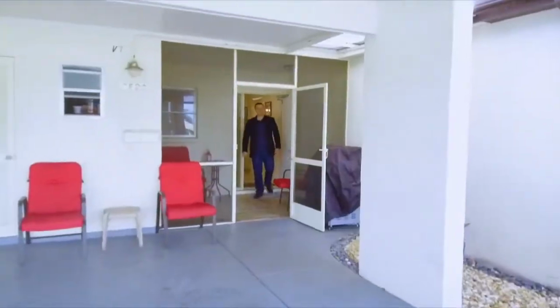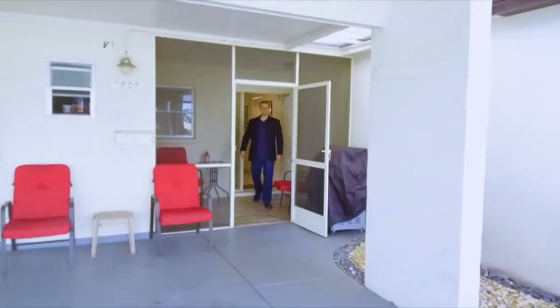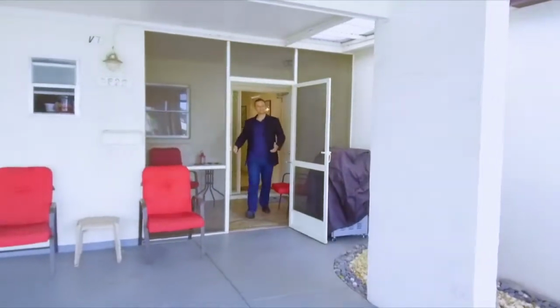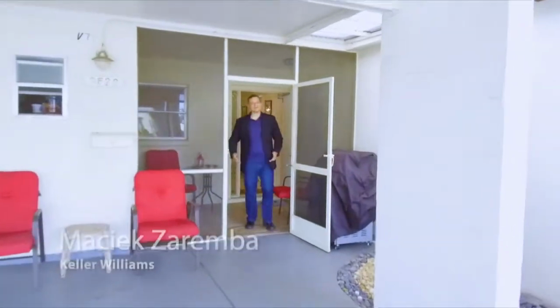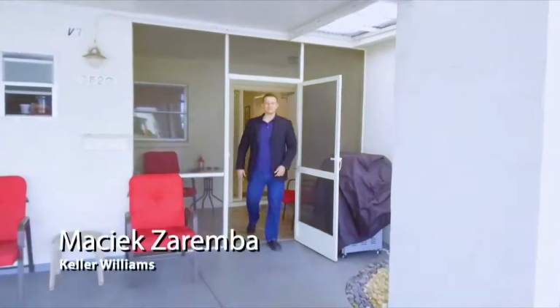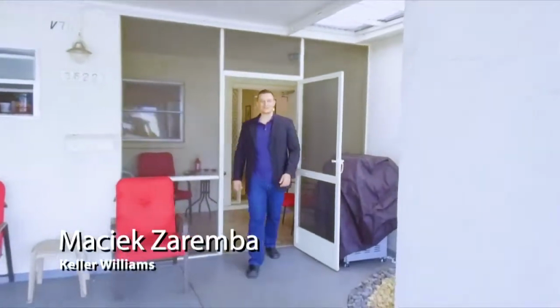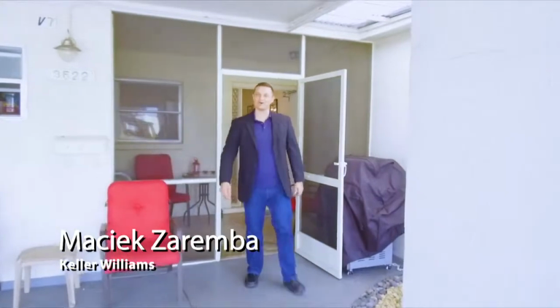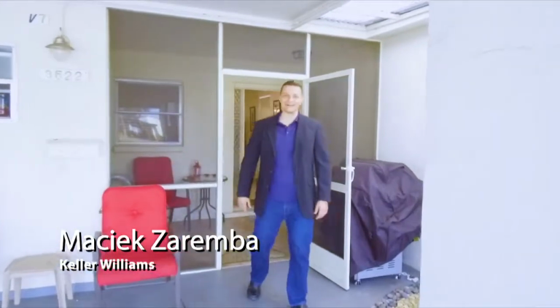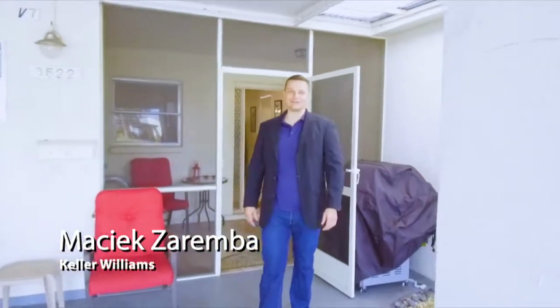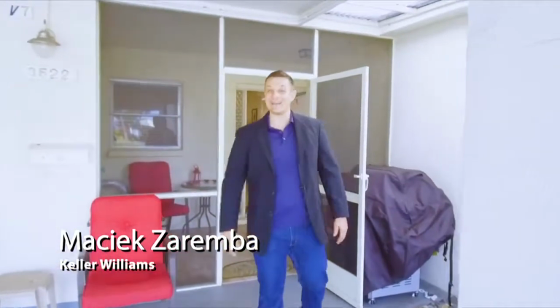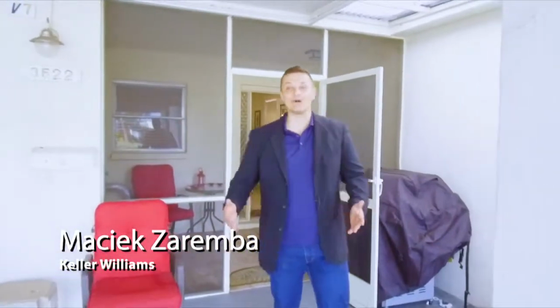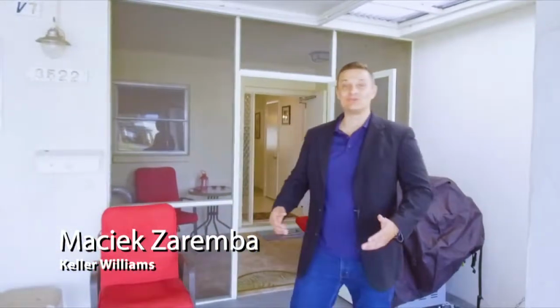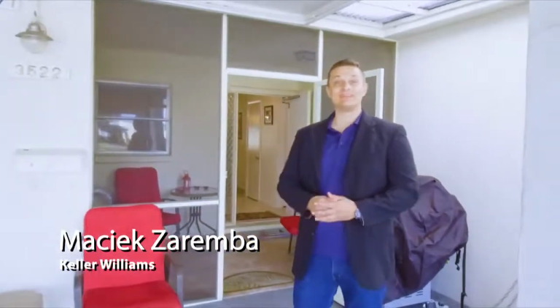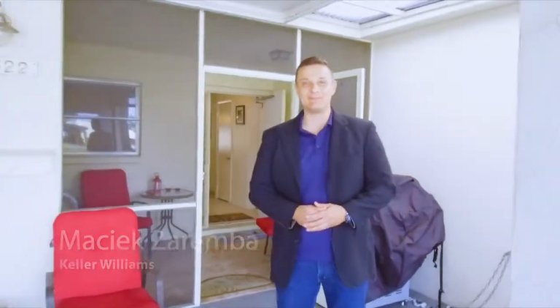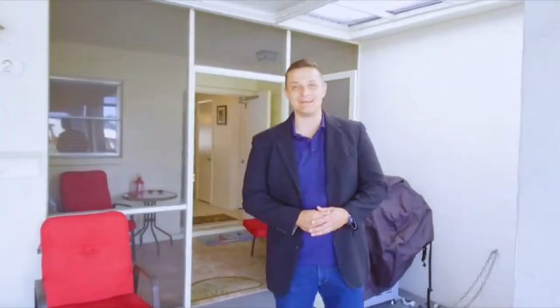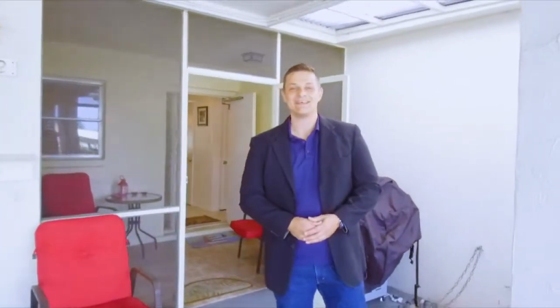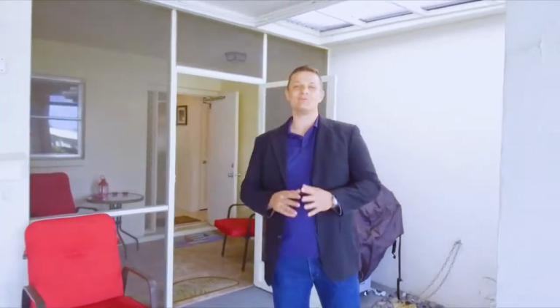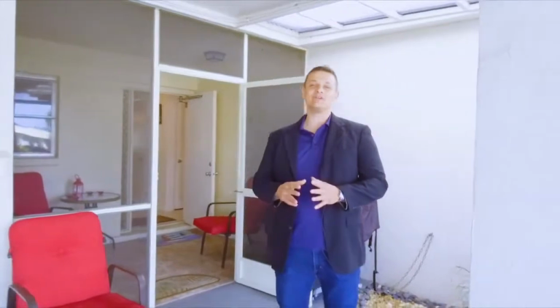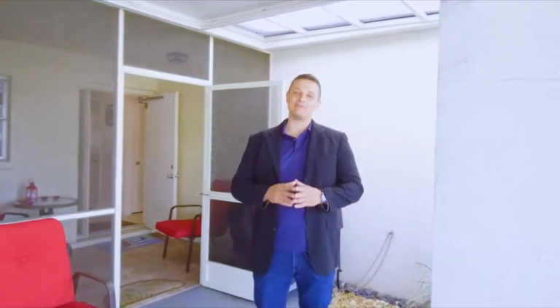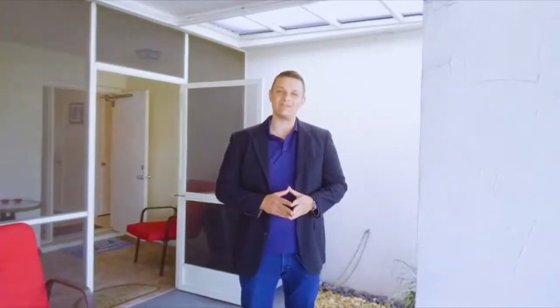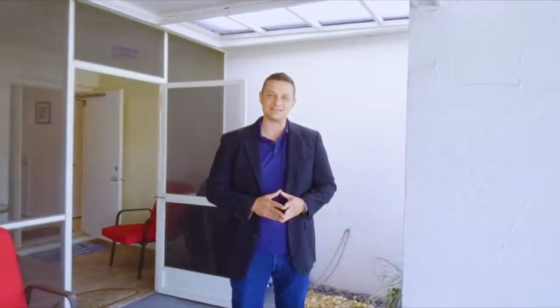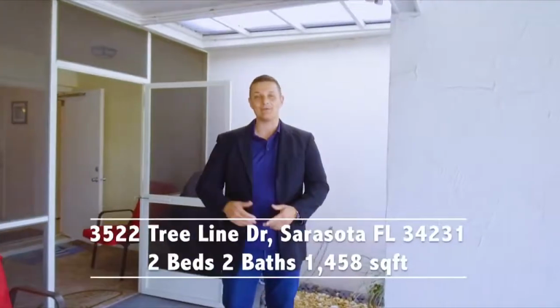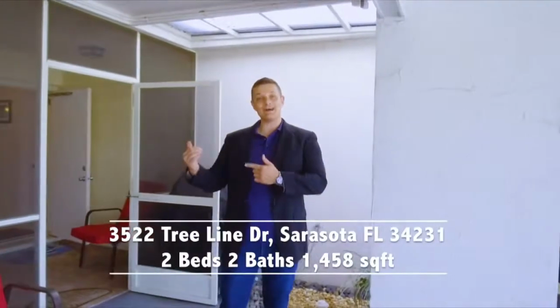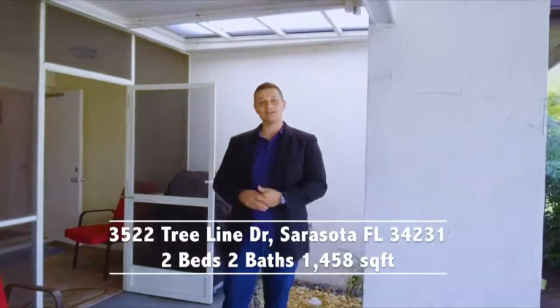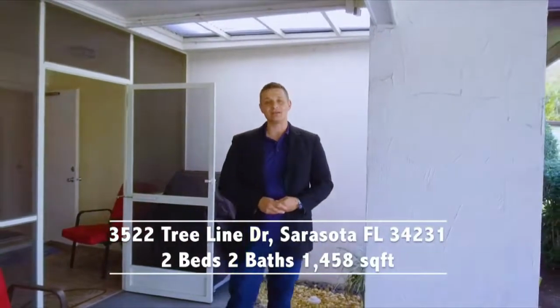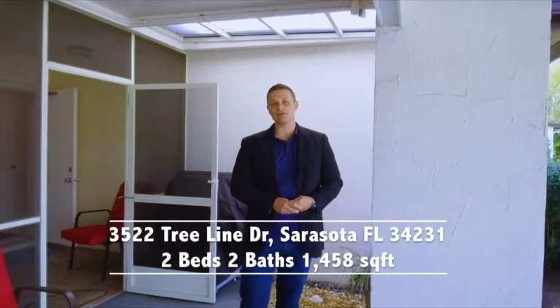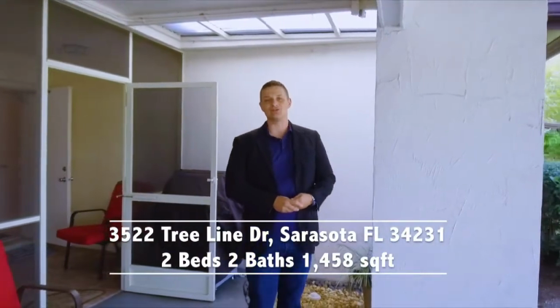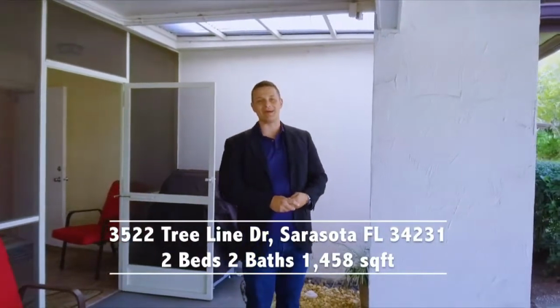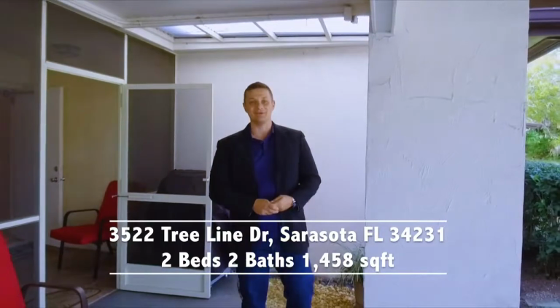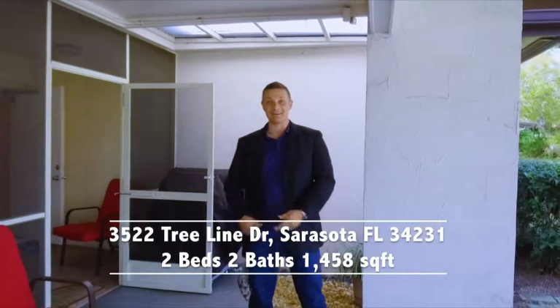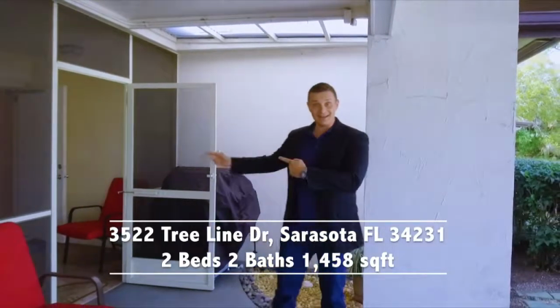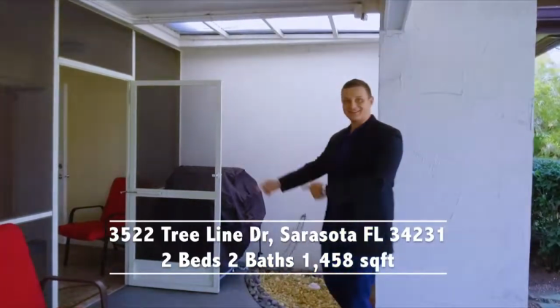Hi, I'm Maciek Zaremba with Sarasota for Sale over at Keller Williams, and I want to welcome you to Village in the Pines, a community for 55 plus. We have a new listing — a two-bedroom, two-bath villa. Come on in, take a look.